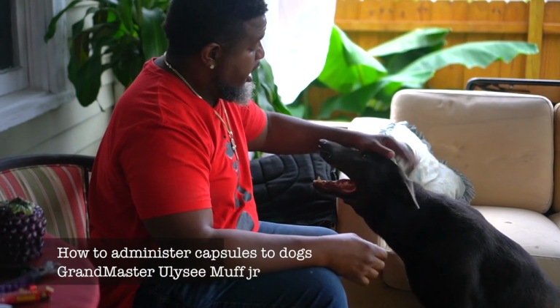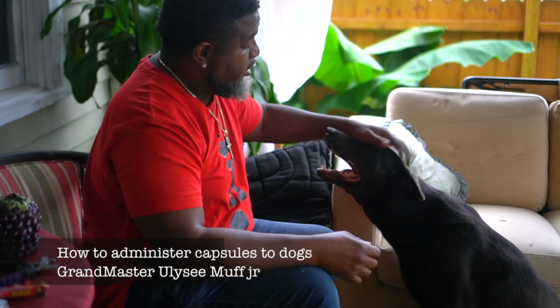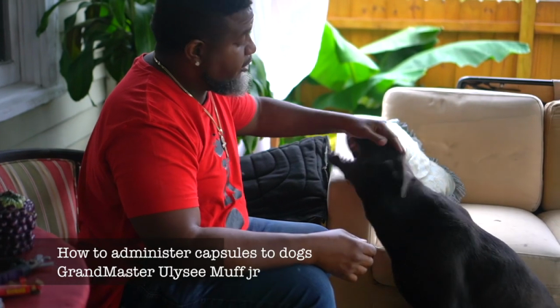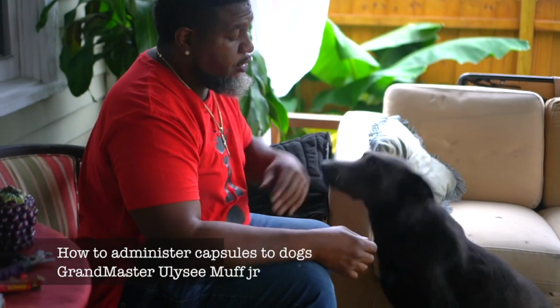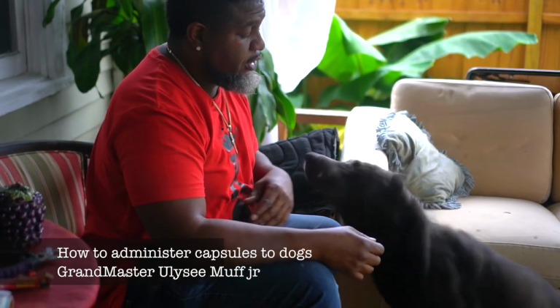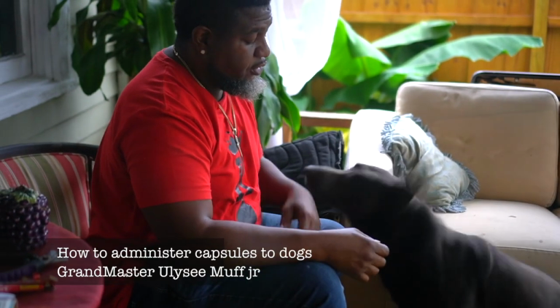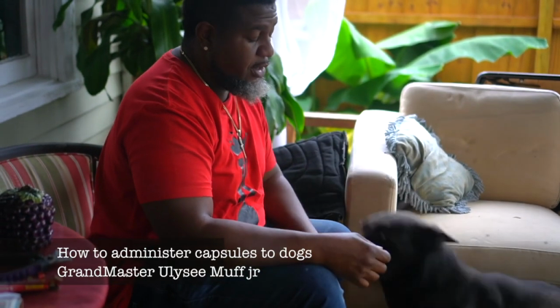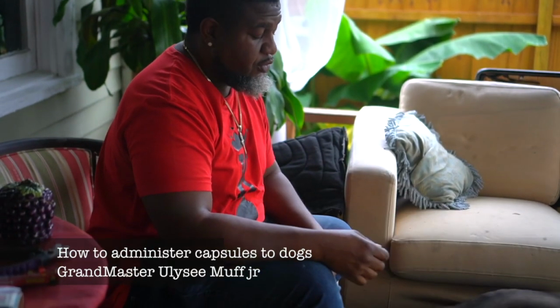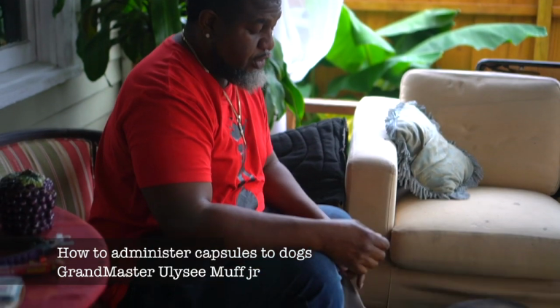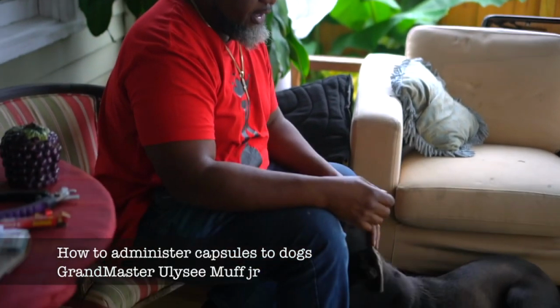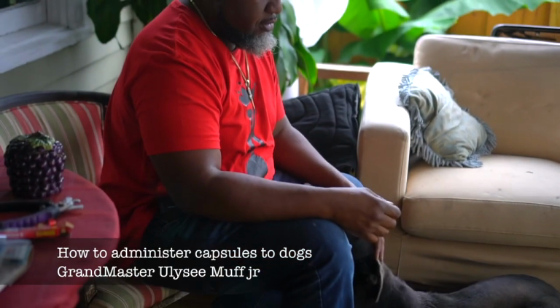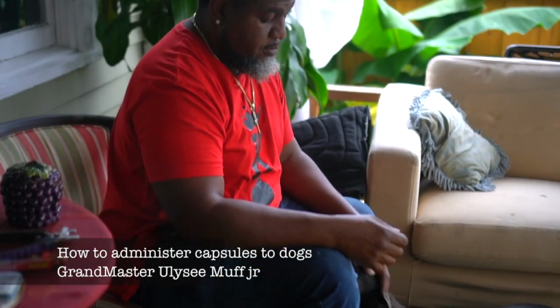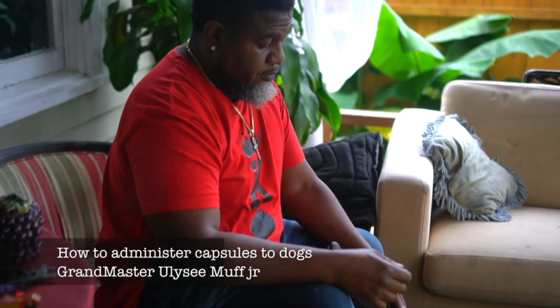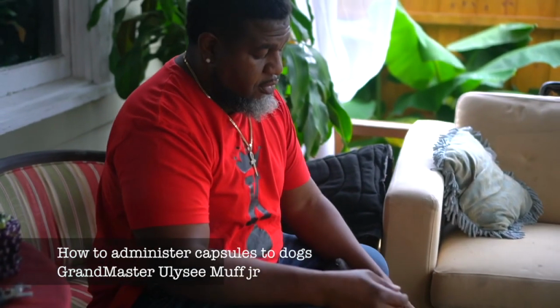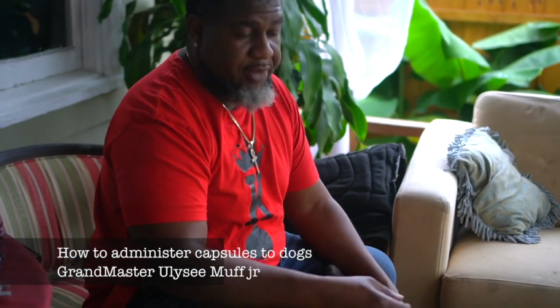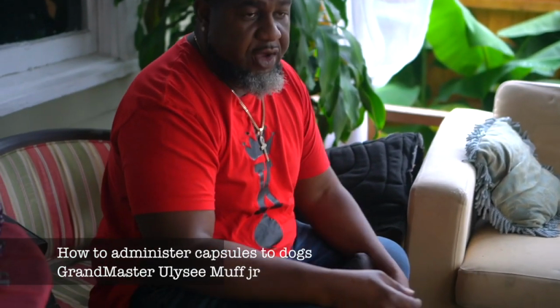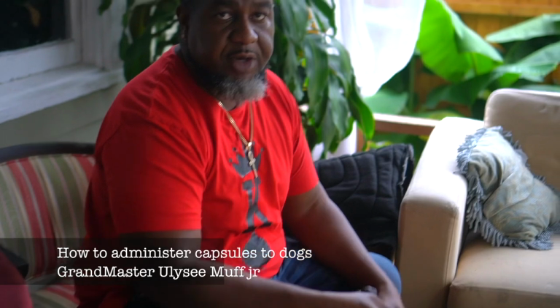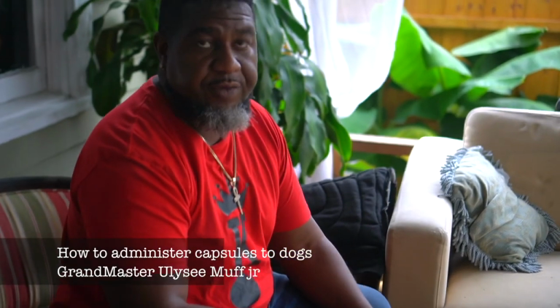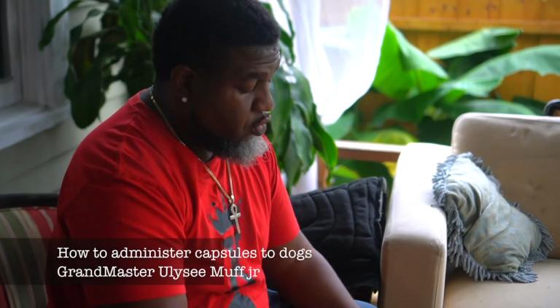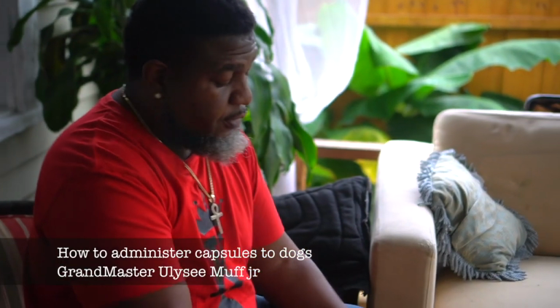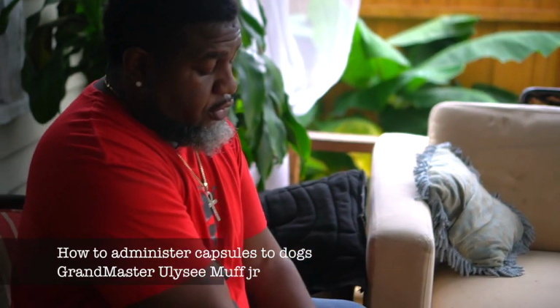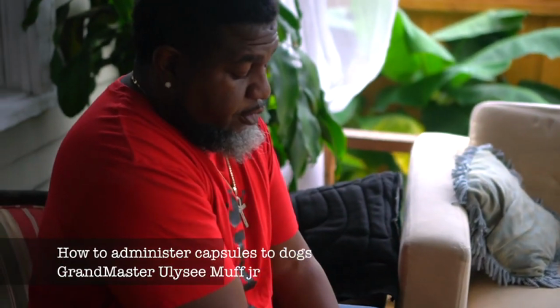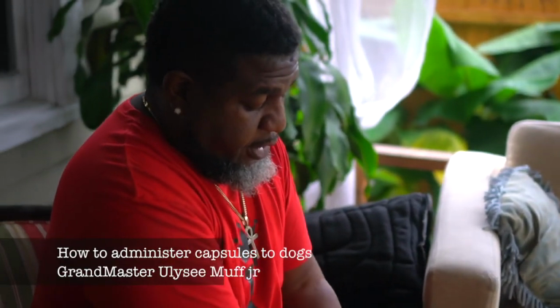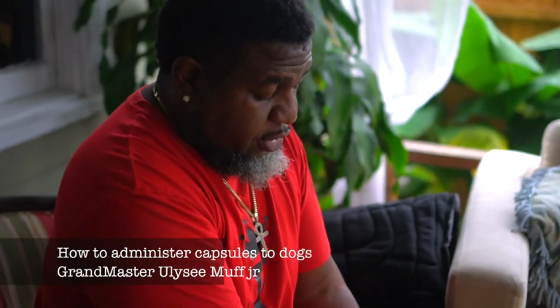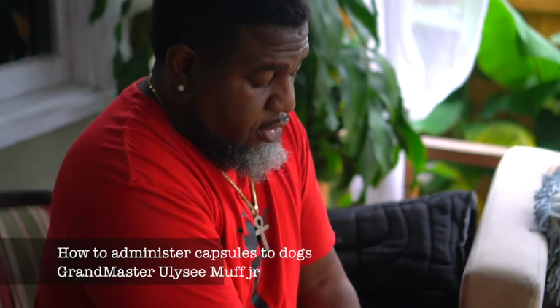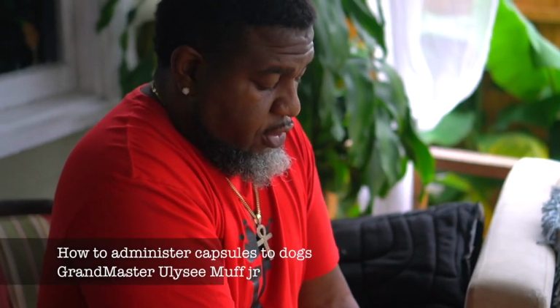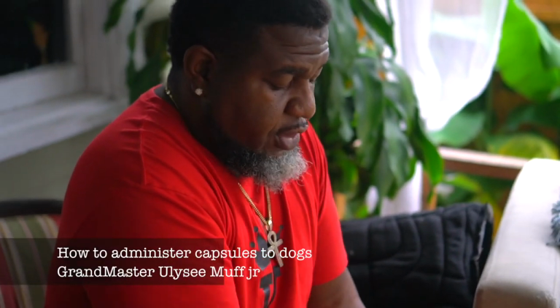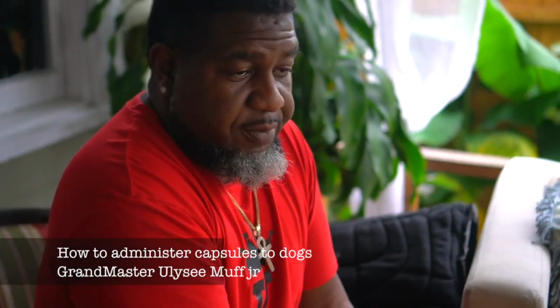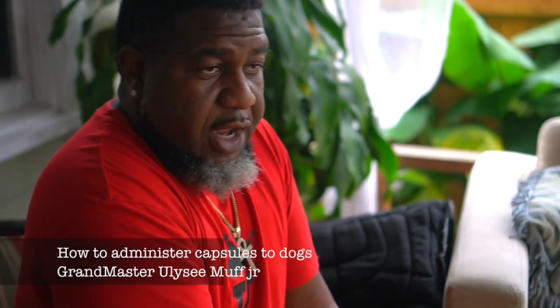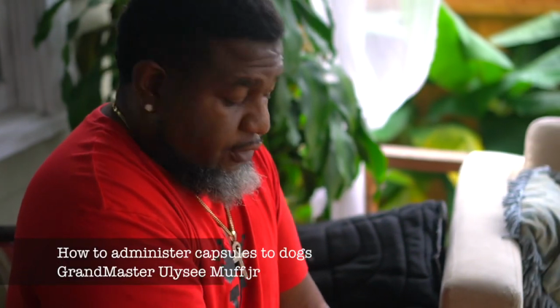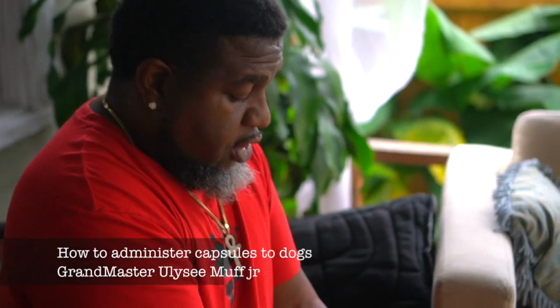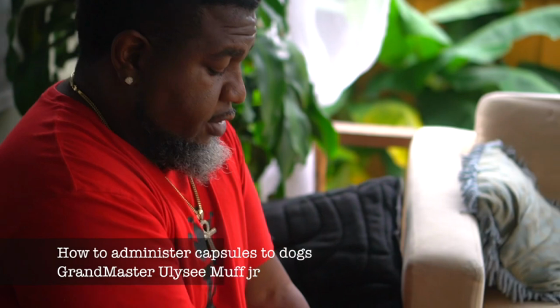And that's a great way to administer medicine with your pets. Grandmaster Von the Muff, one of the world's greatest puppy printers, with a tip on how to give your dog medicine.